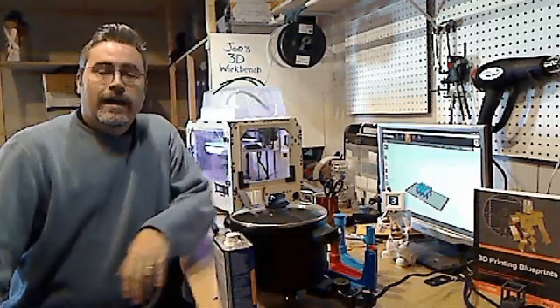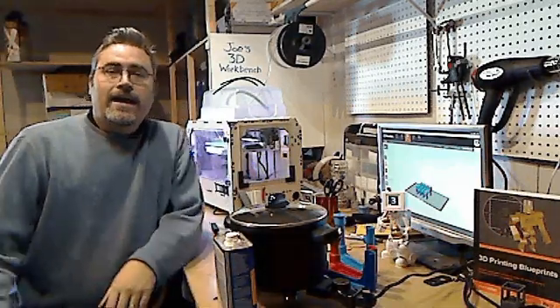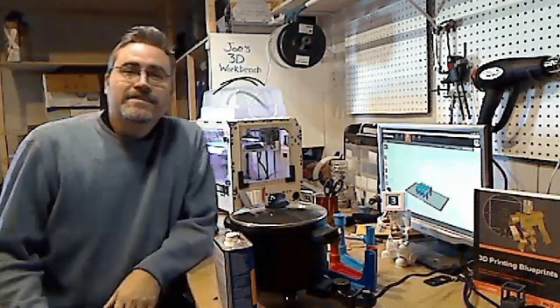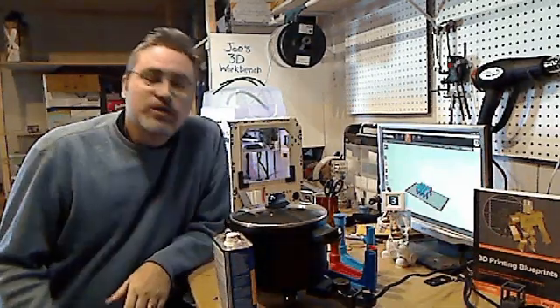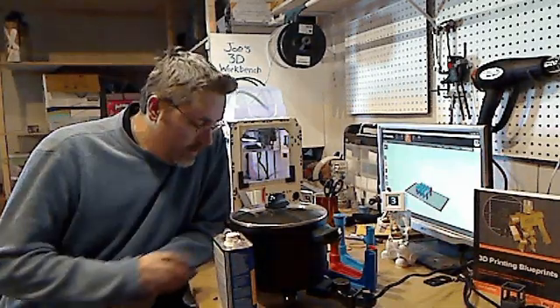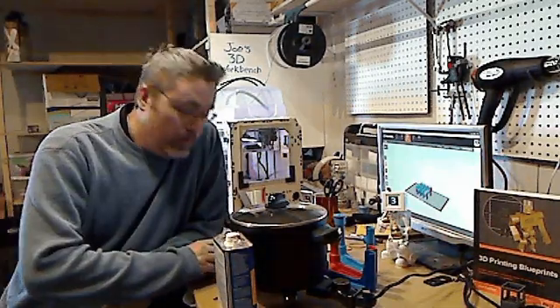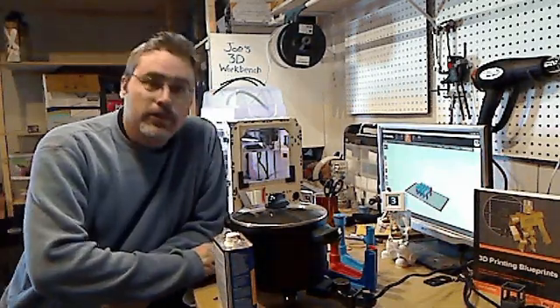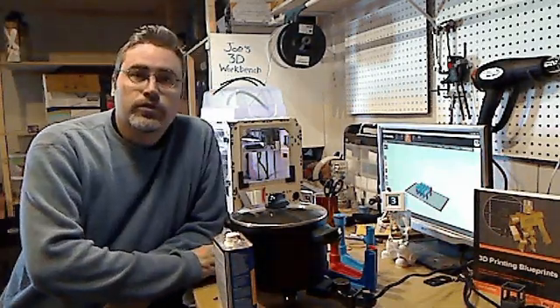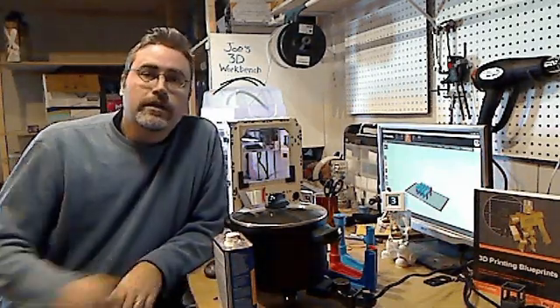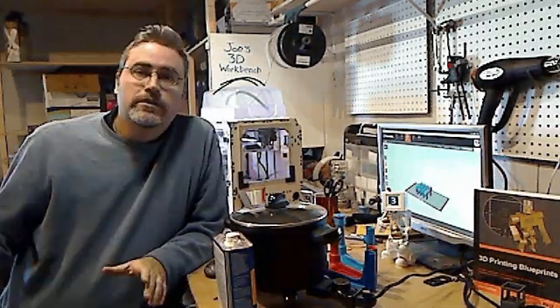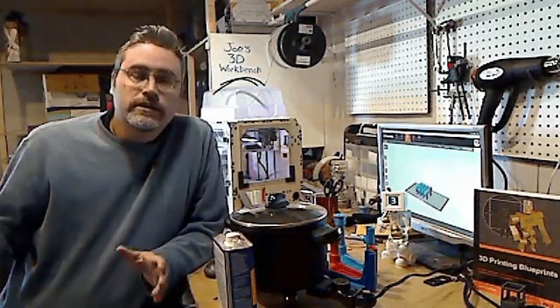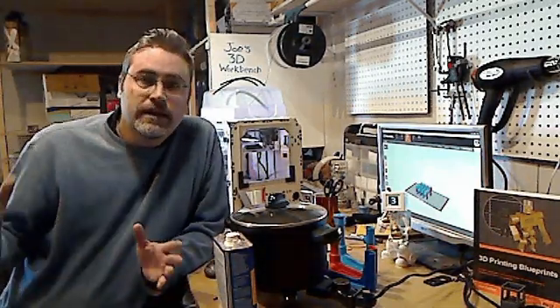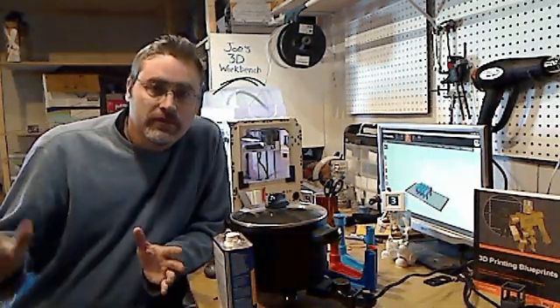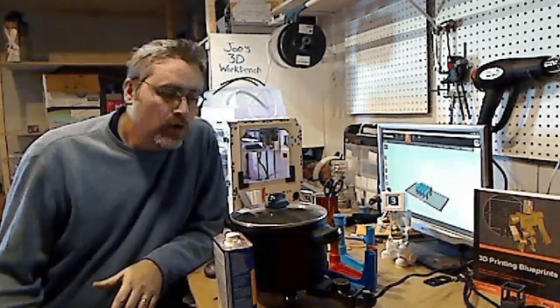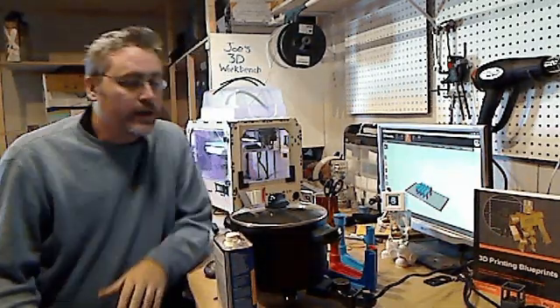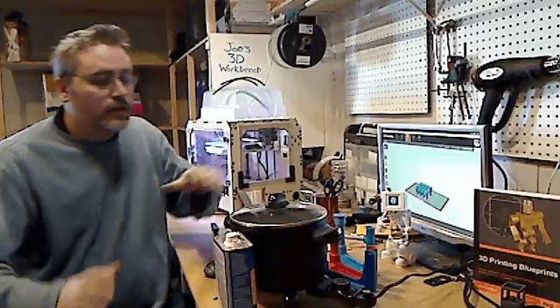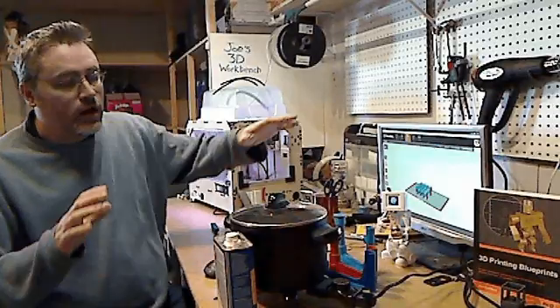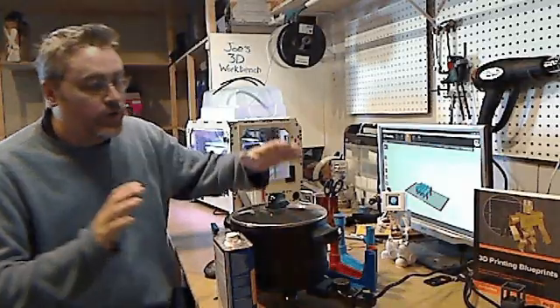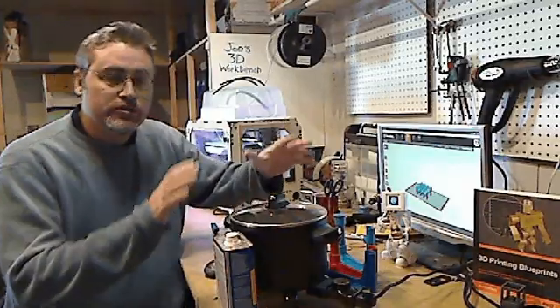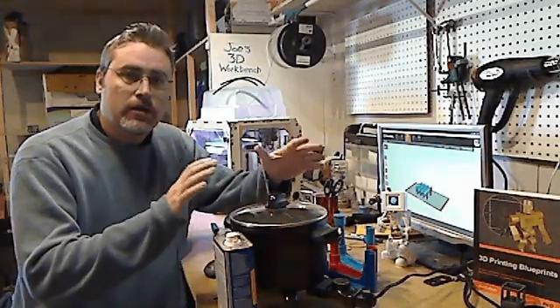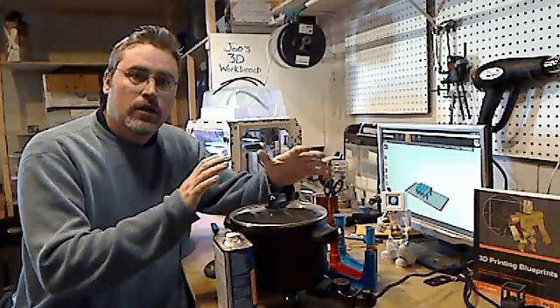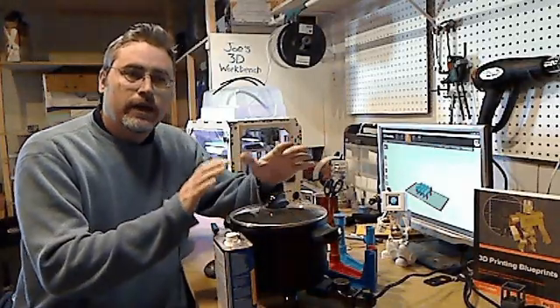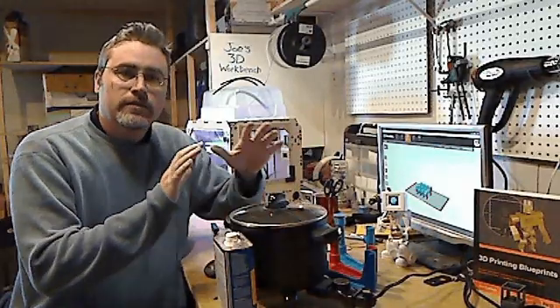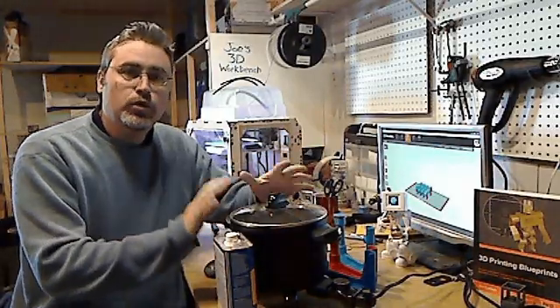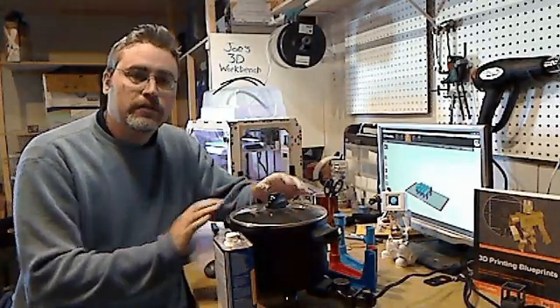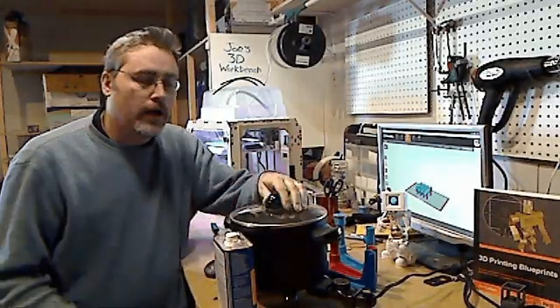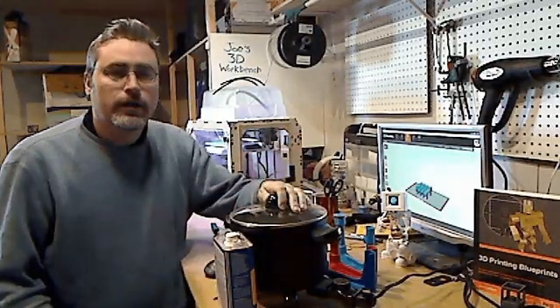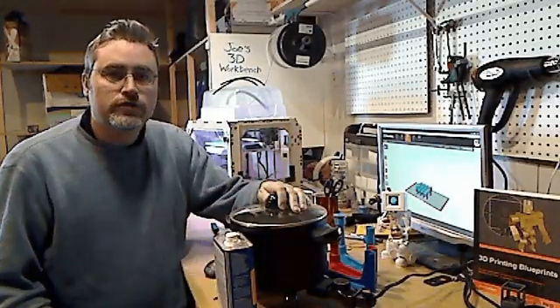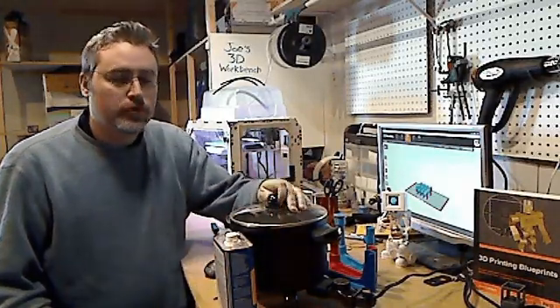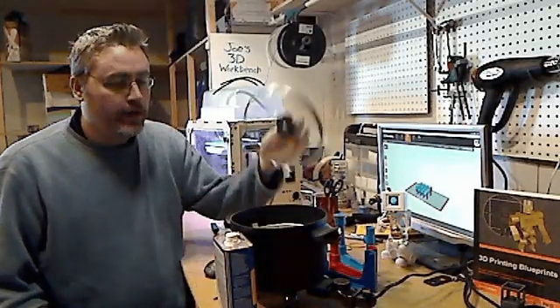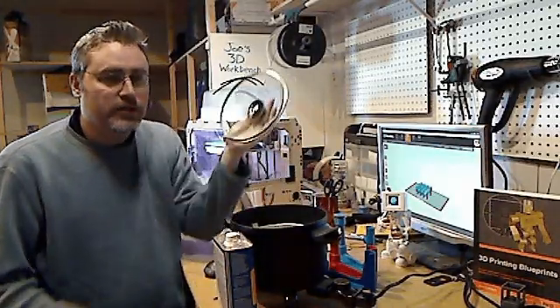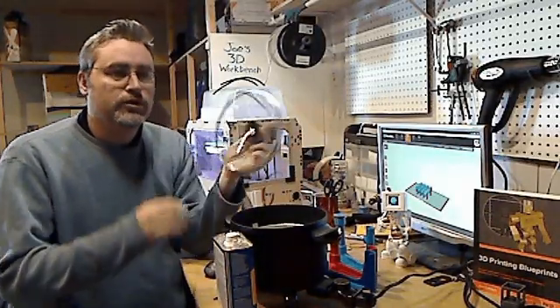Hey guys, it's Joe again with another 3D printing tip video. I got a lot of questions about my smoothing pot that I use for smoothing my ABS prints.